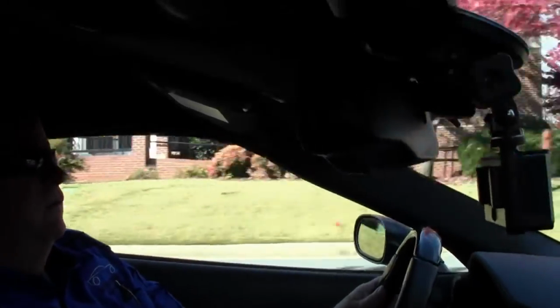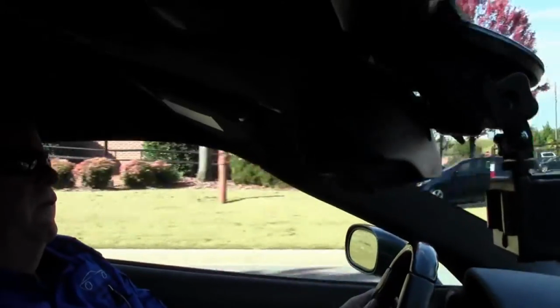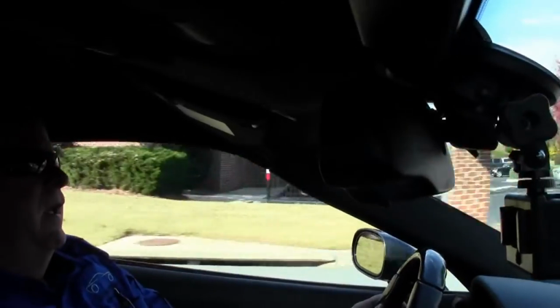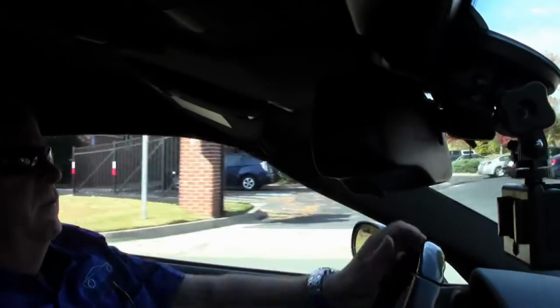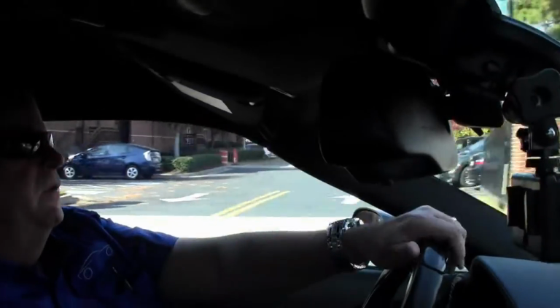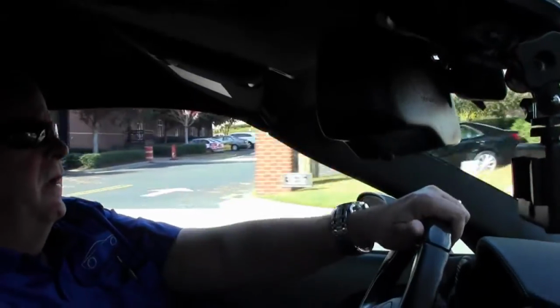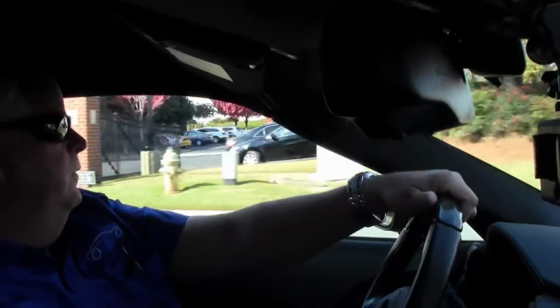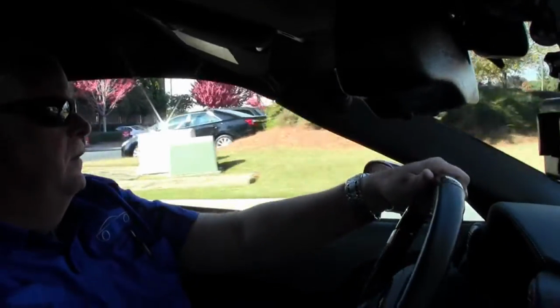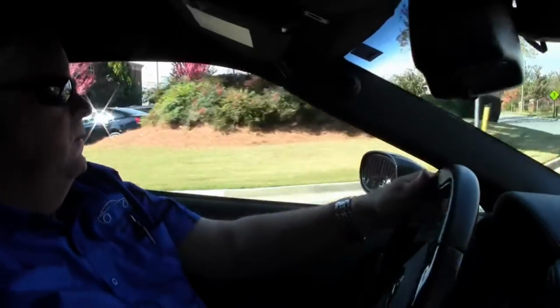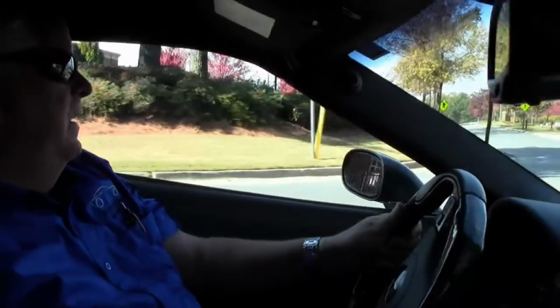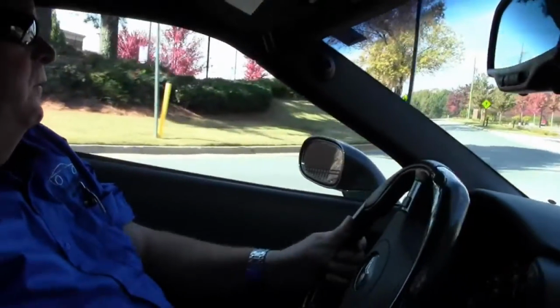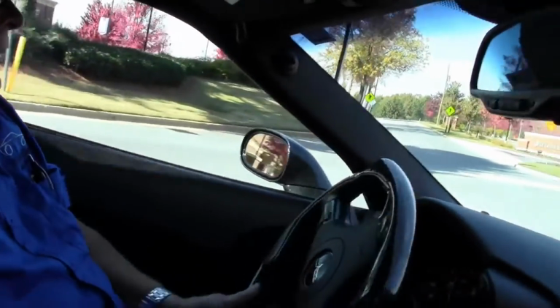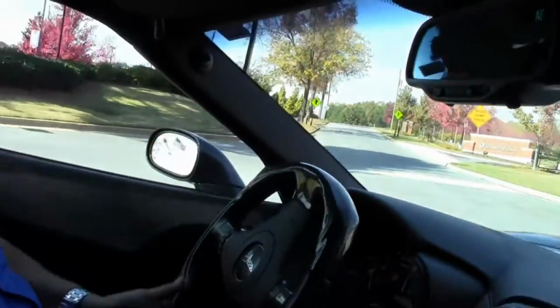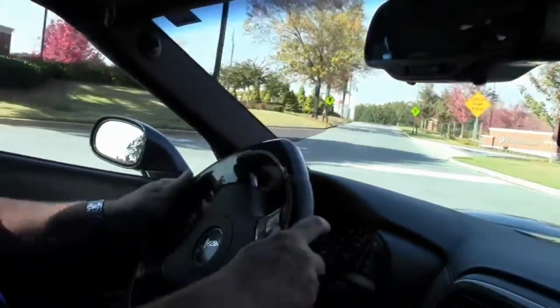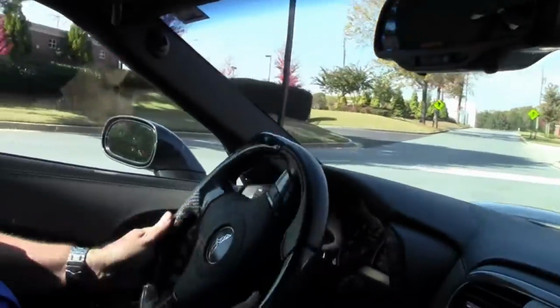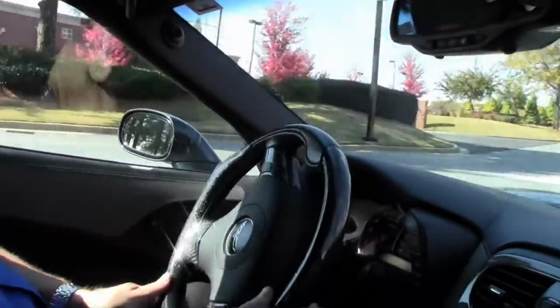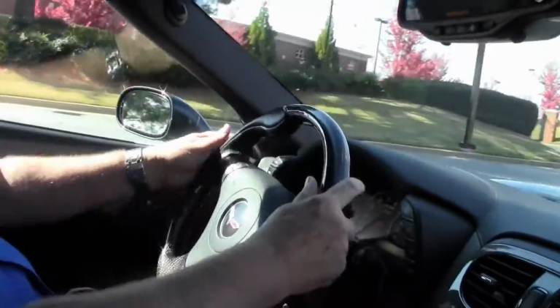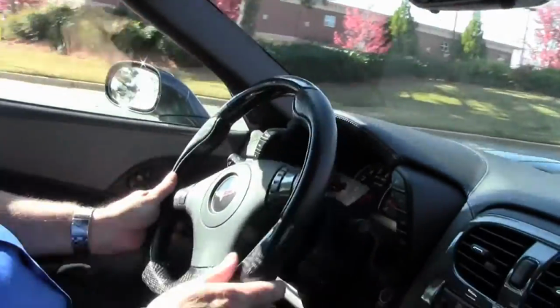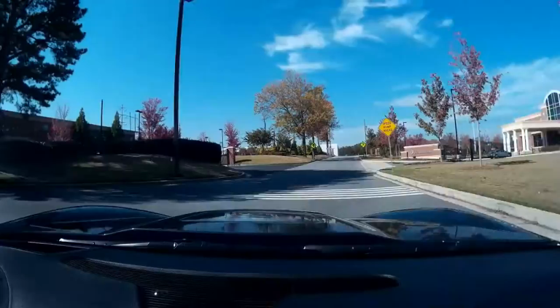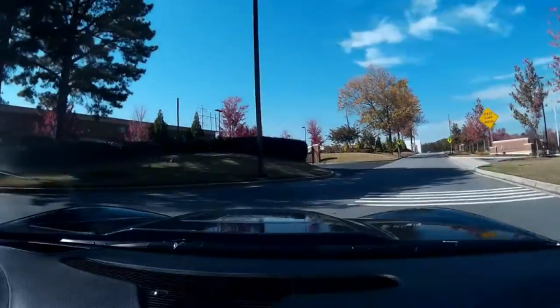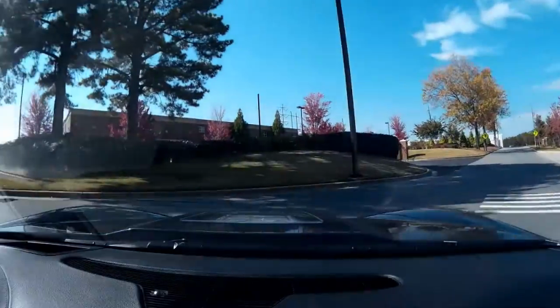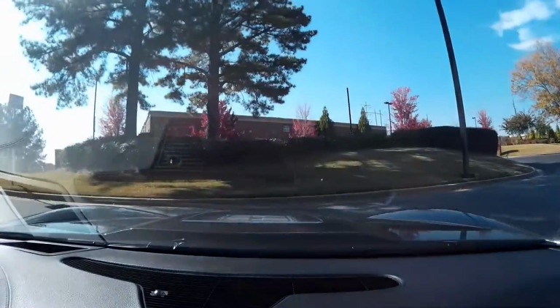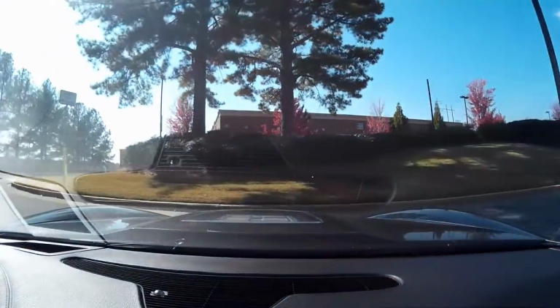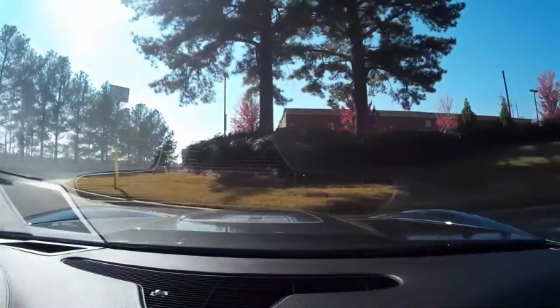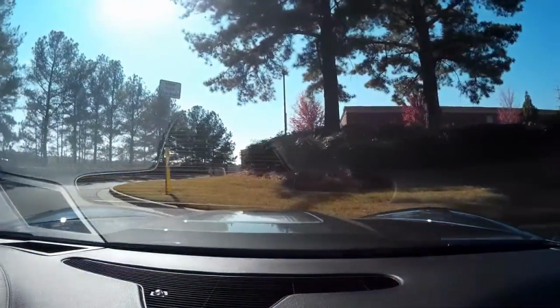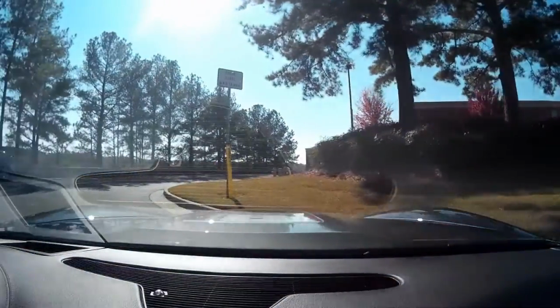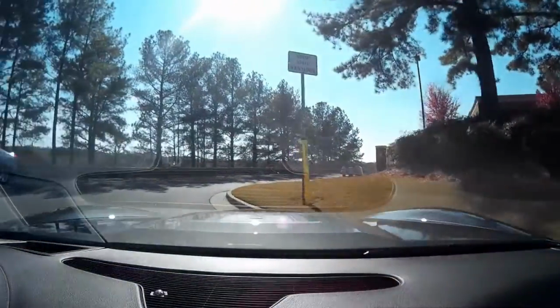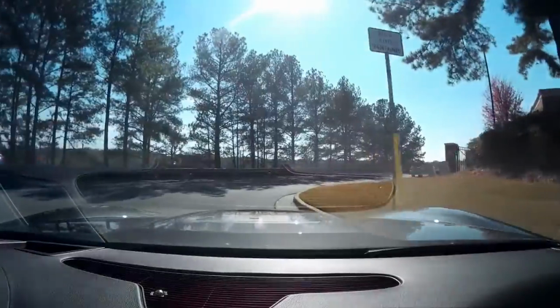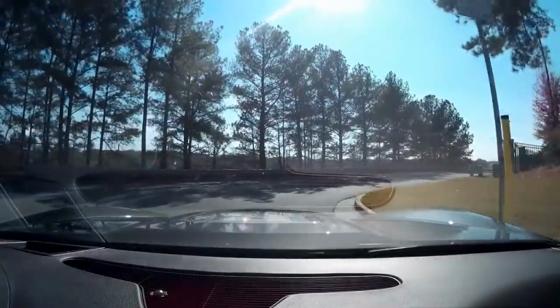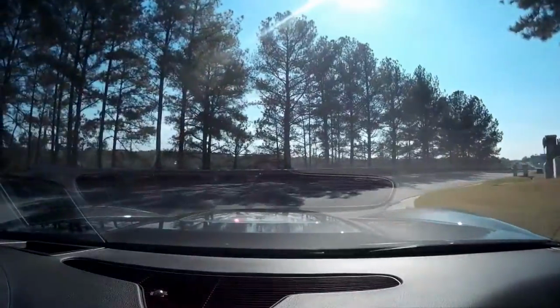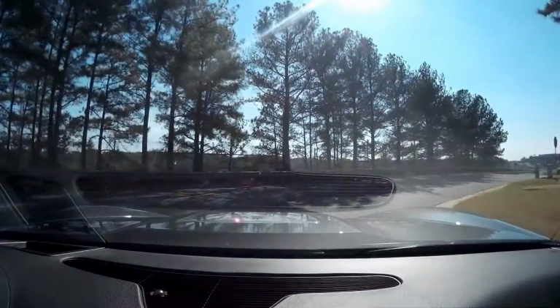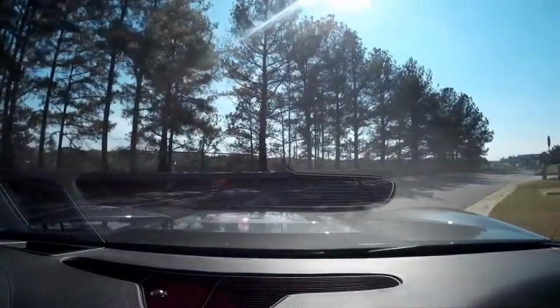Just an absolute smooth ride, folks — you couldn't ask for a better ZR1. The top end on this particular unit is 220 miles an hour.